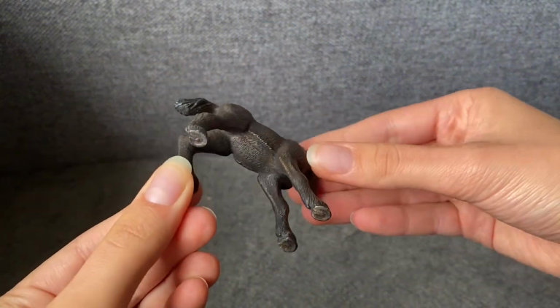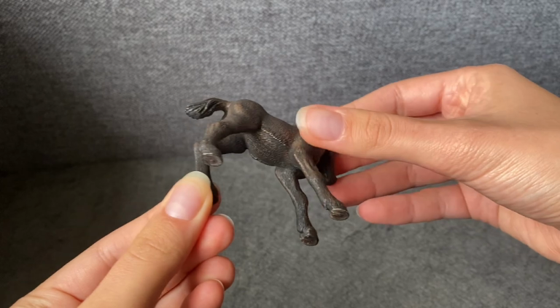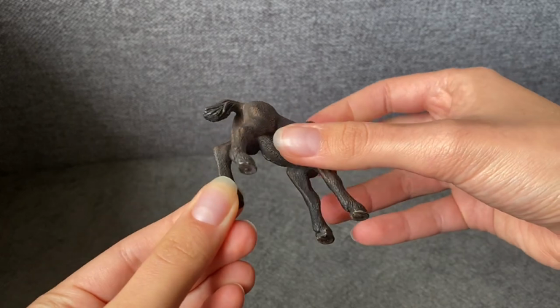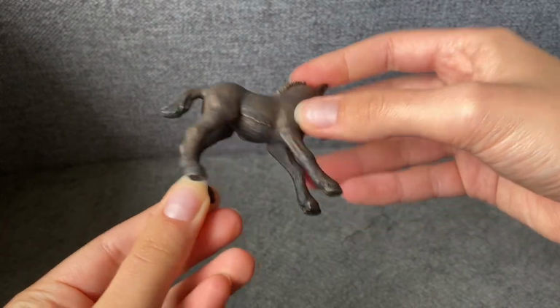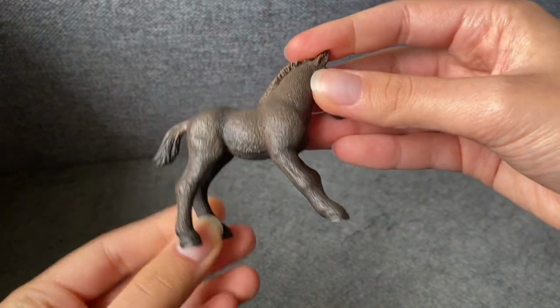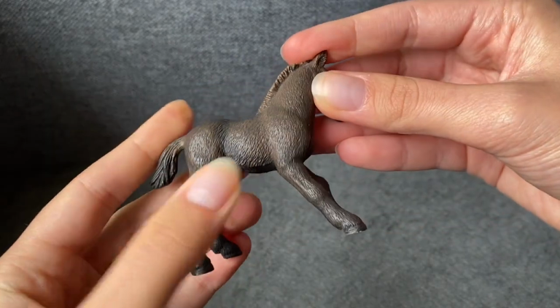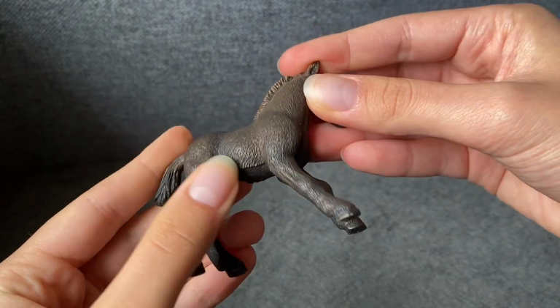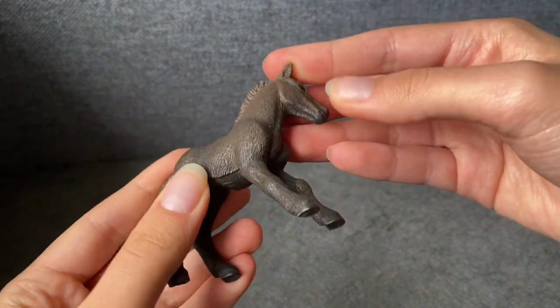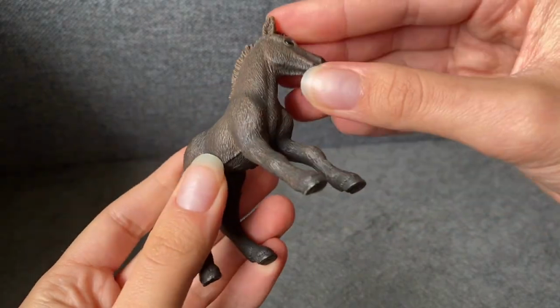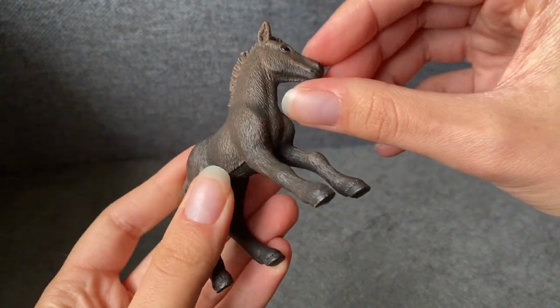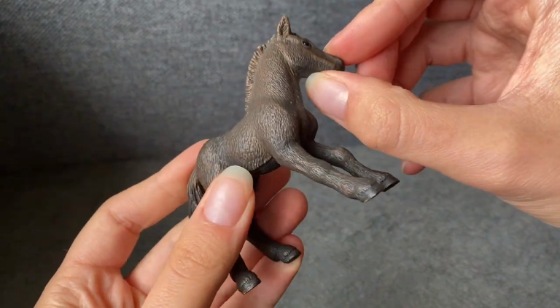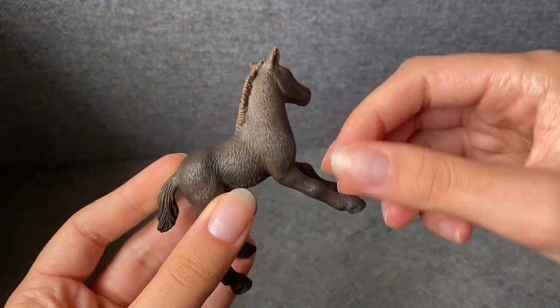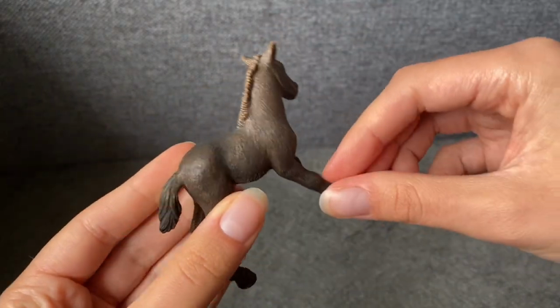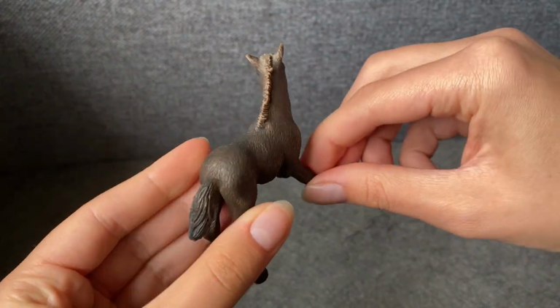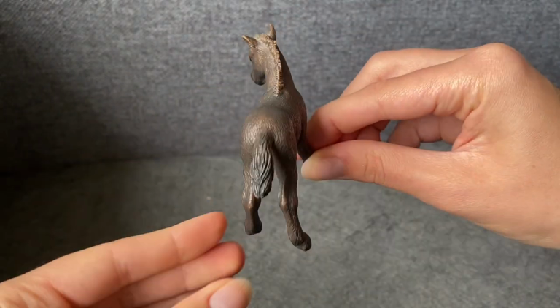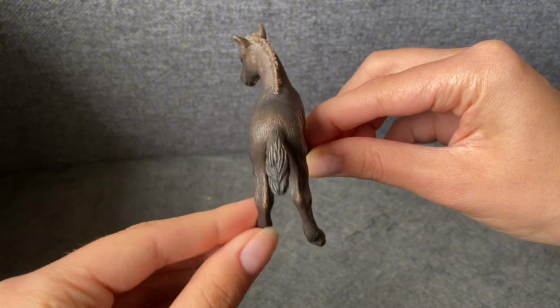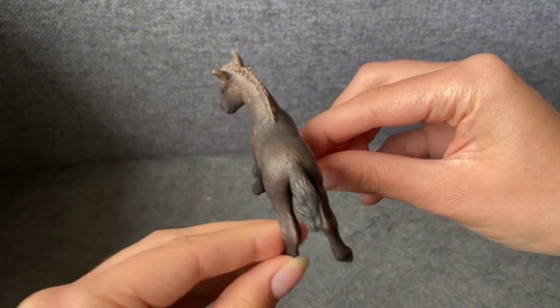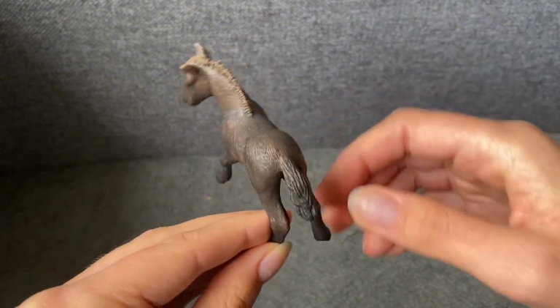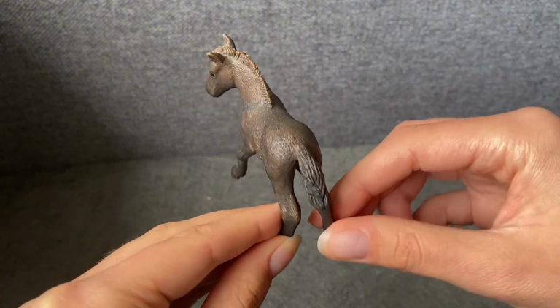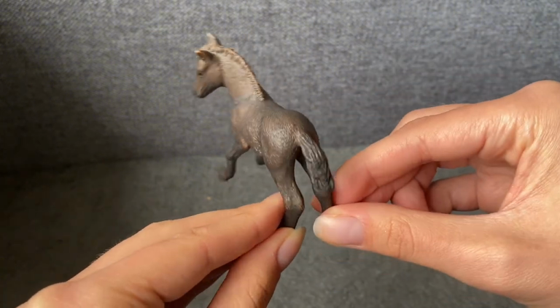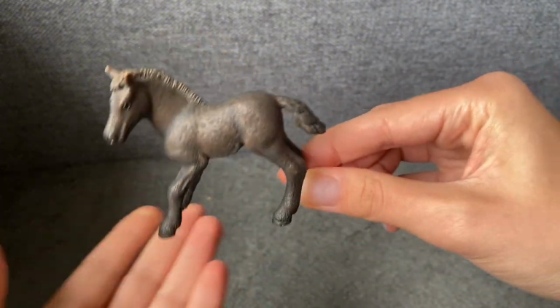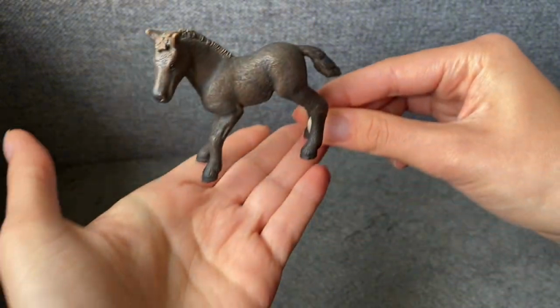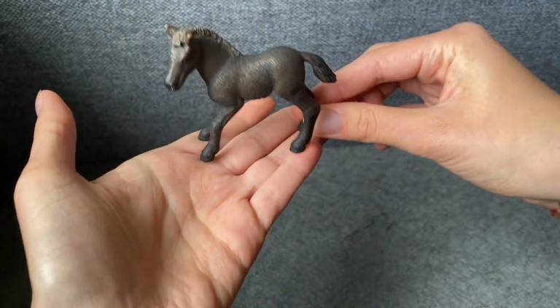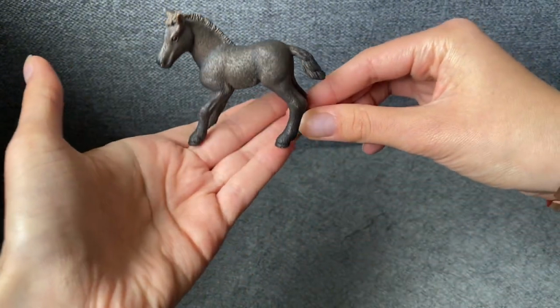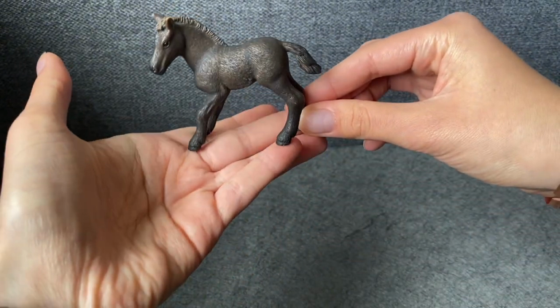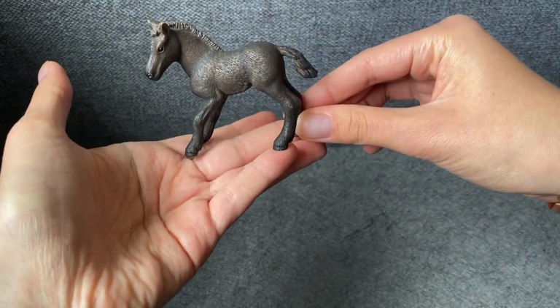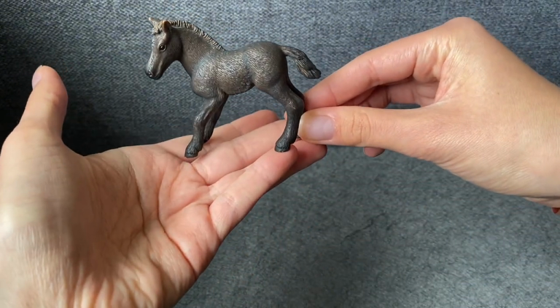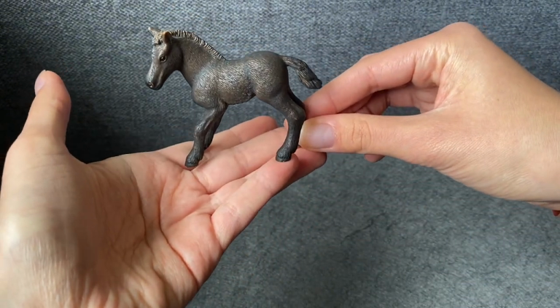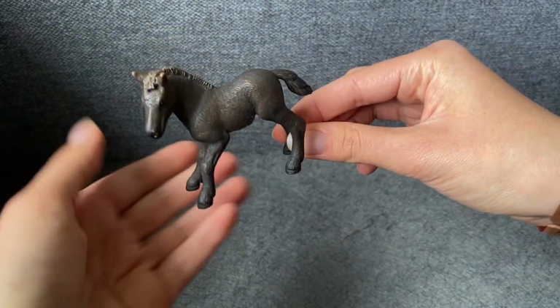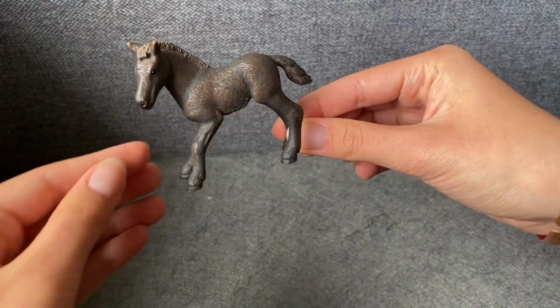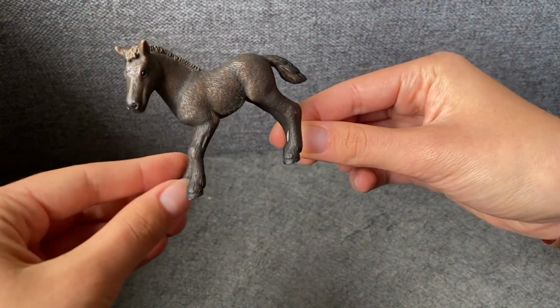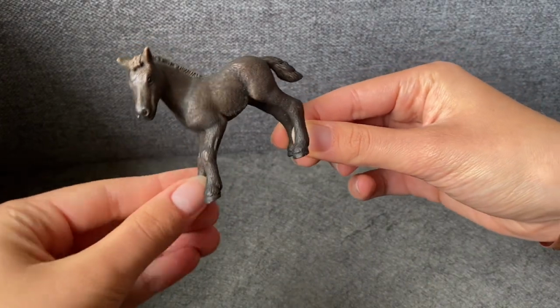This Camargue foal has some thicker hair underneath the chin, and it's in a really cute stance — like it just barely got on its feet. It's a really cute one.